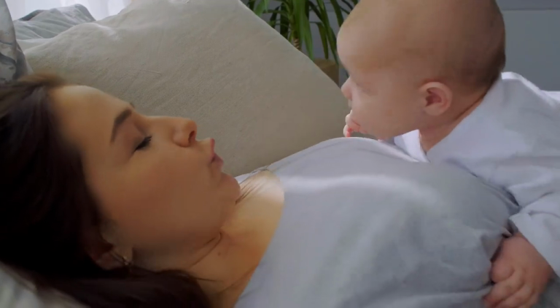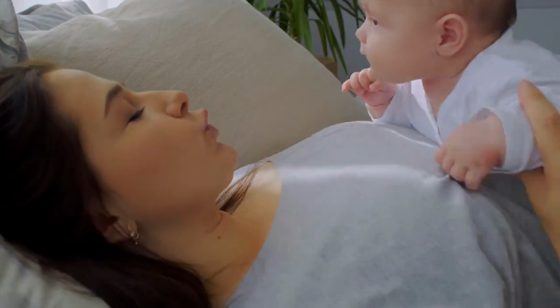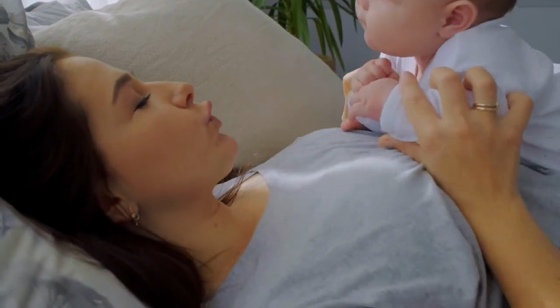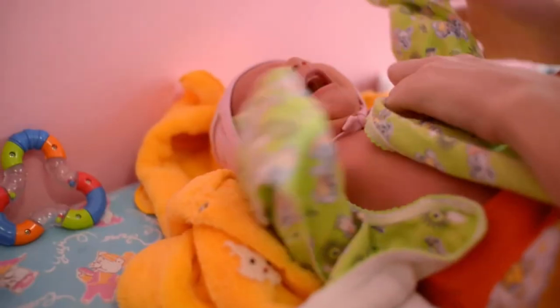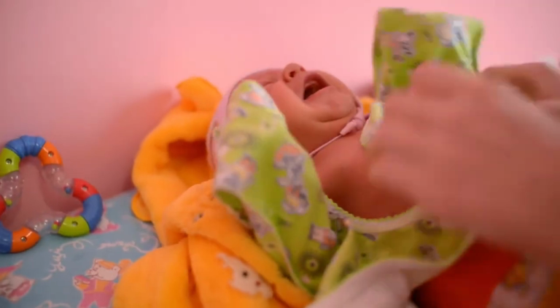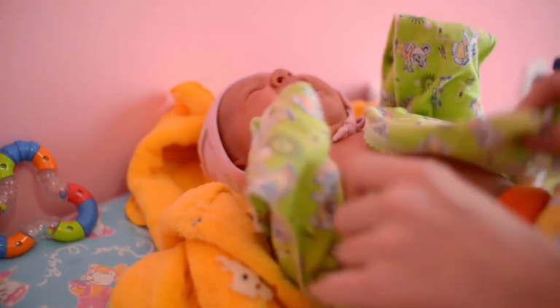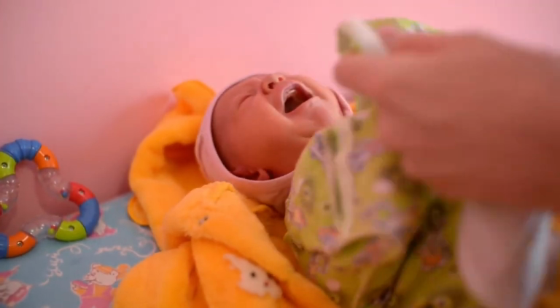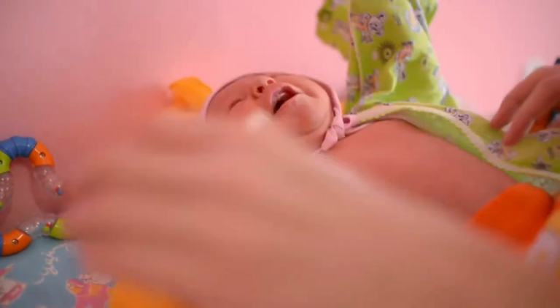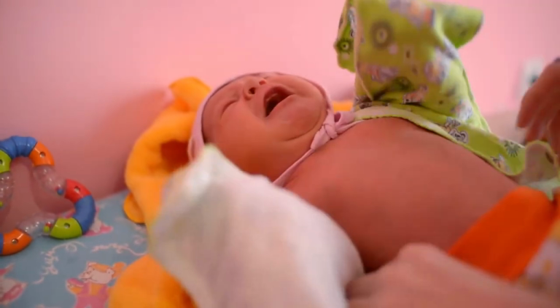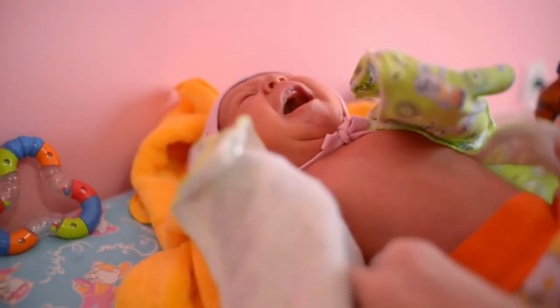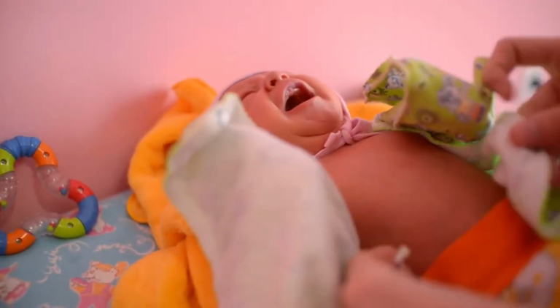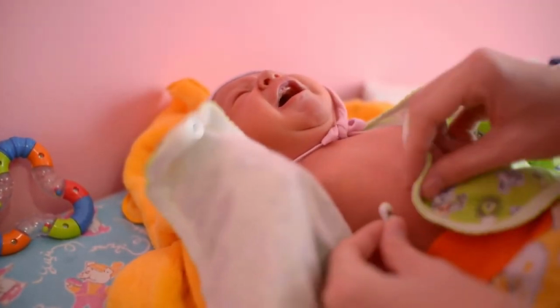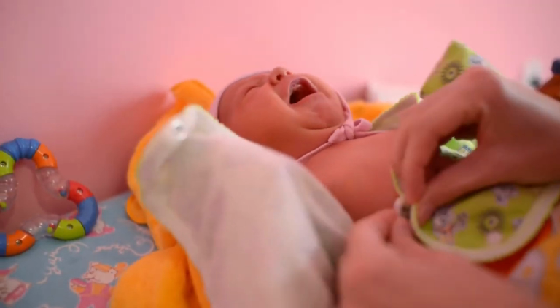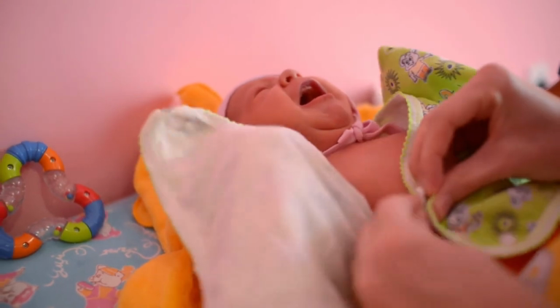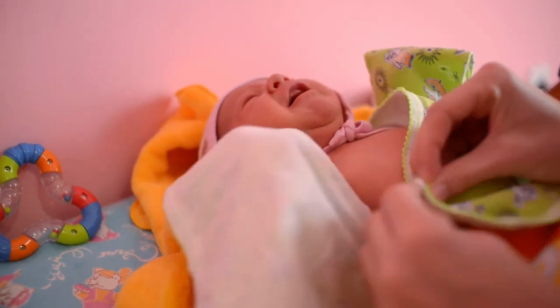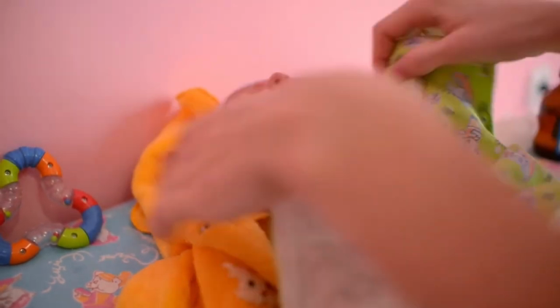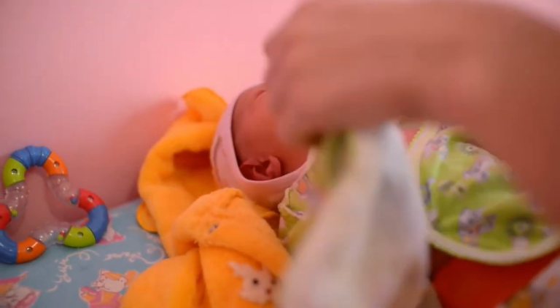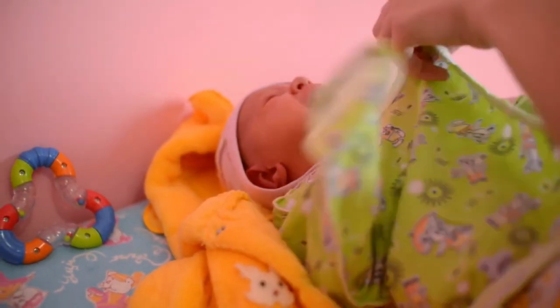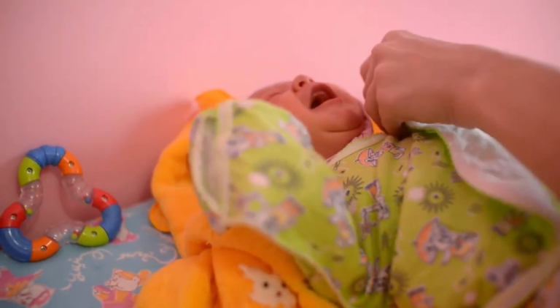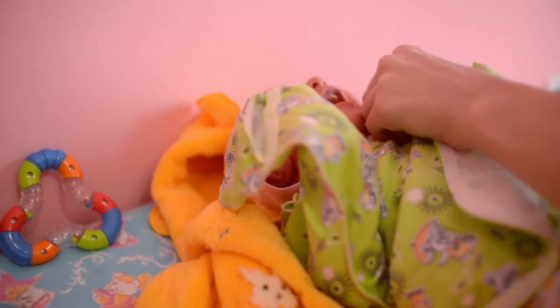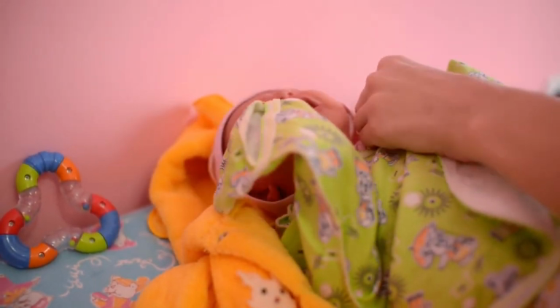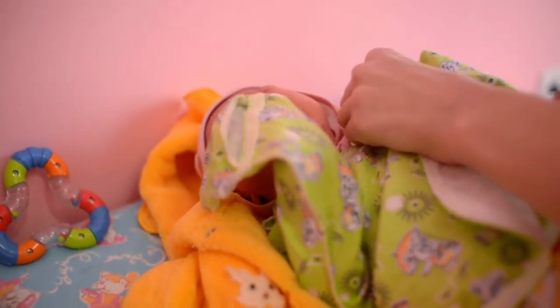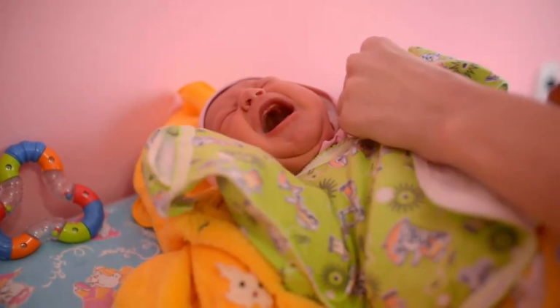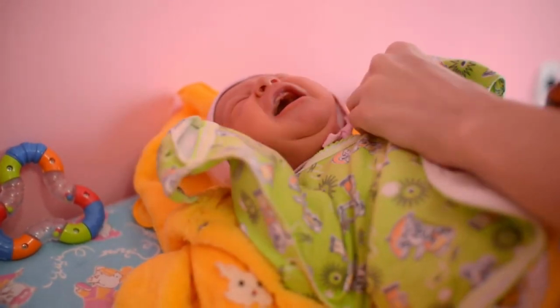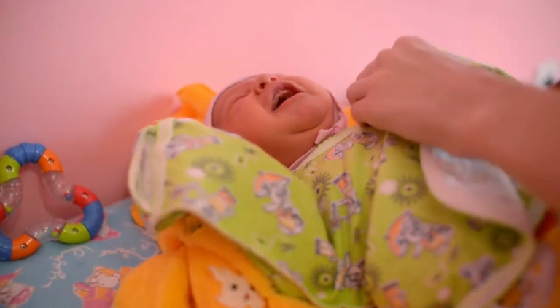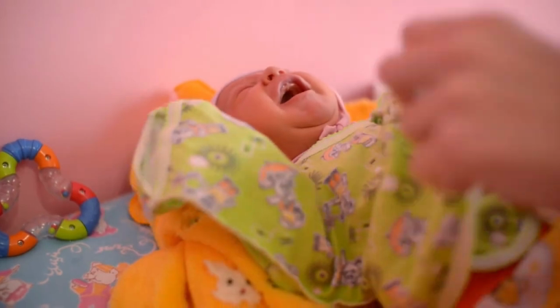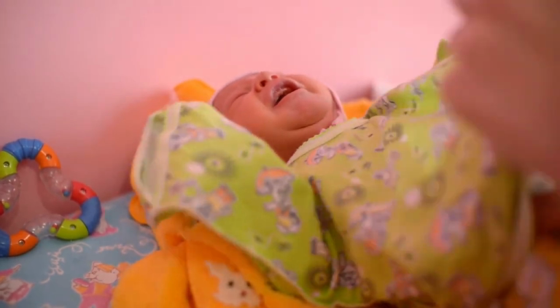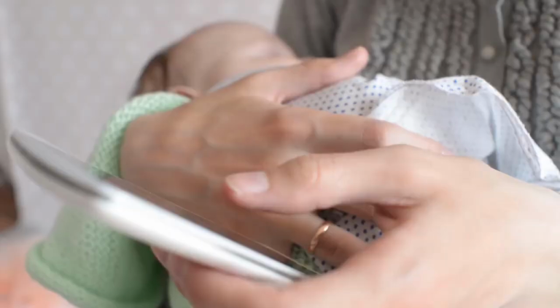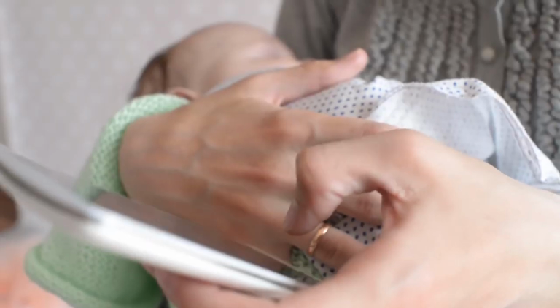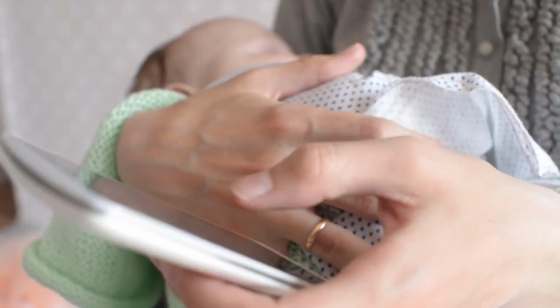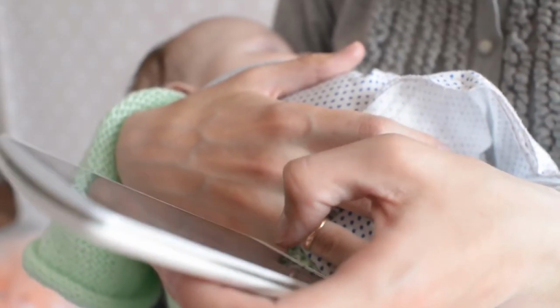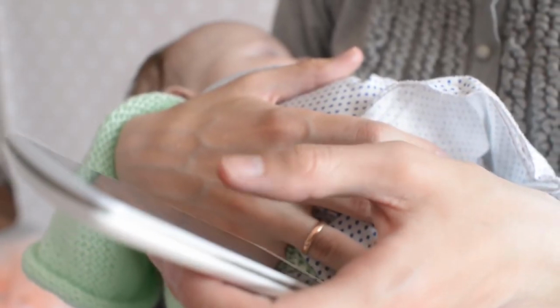Care instructions: wash before first use. Machine wash cold on a gentle cycle with similar colors and tumble dry on low heat. For longer use, hand washing is recommended. Avoid sun exposure and store in a ventilated shade.